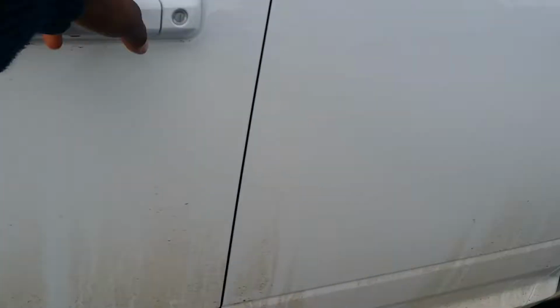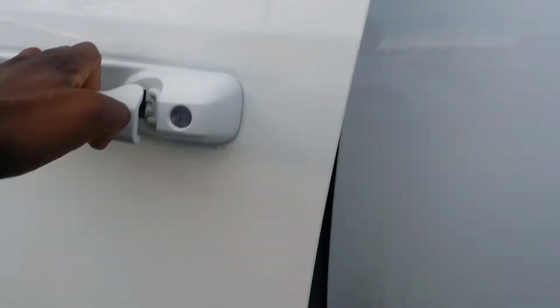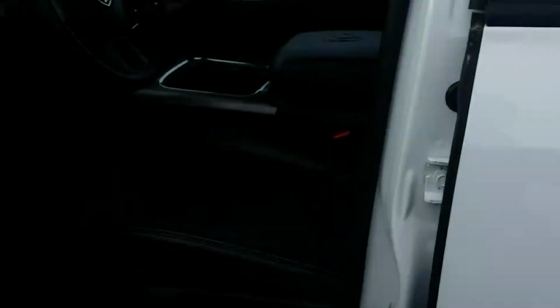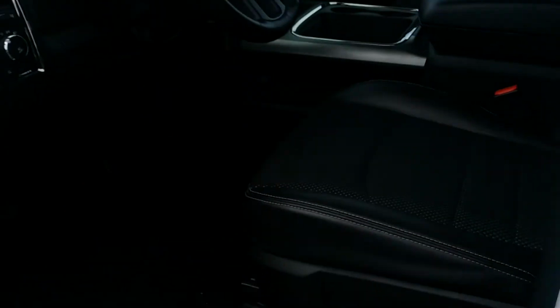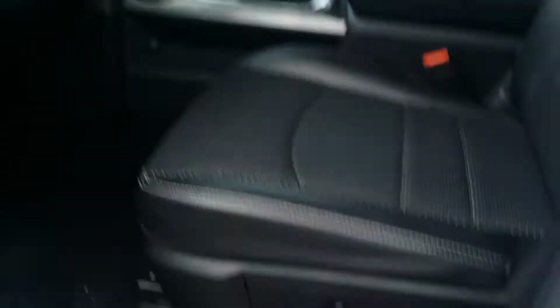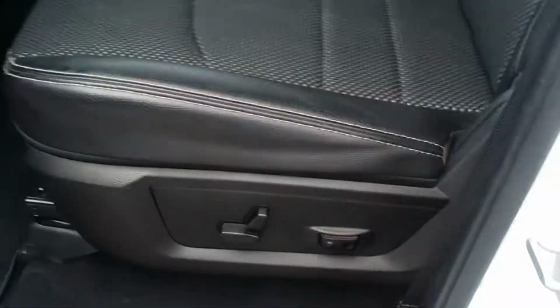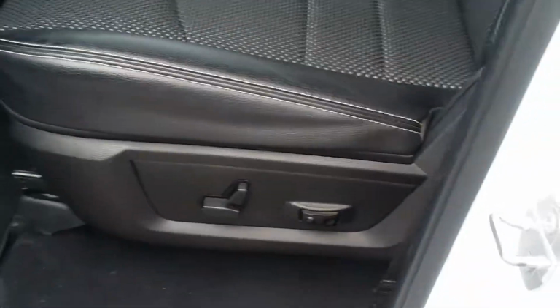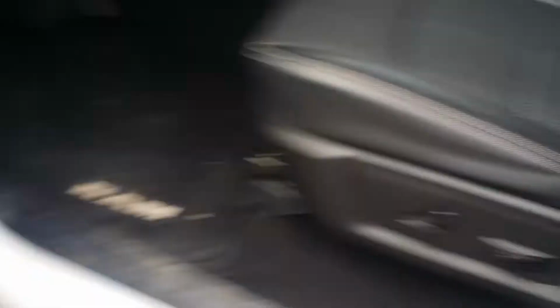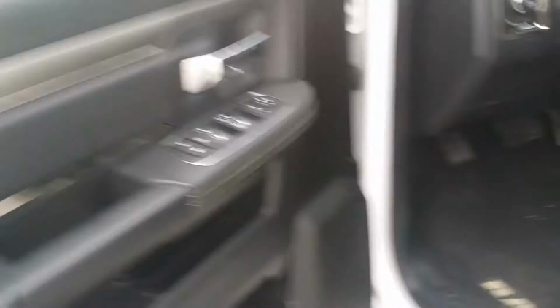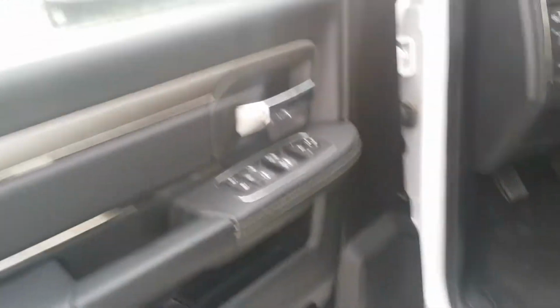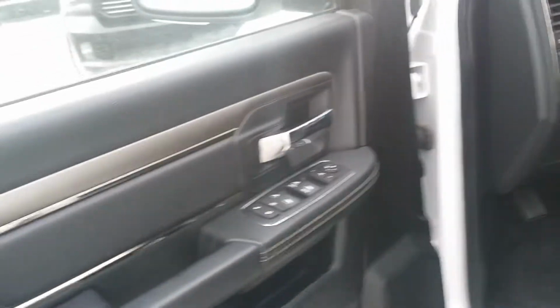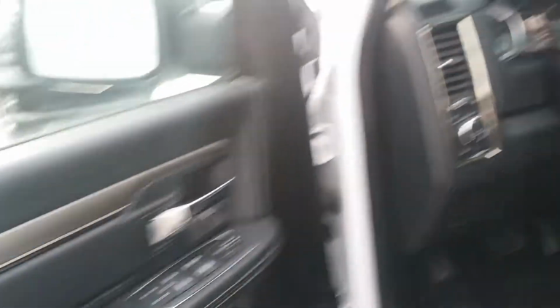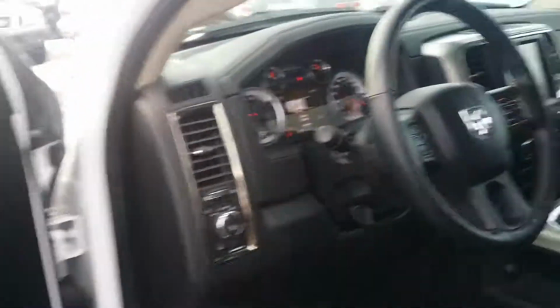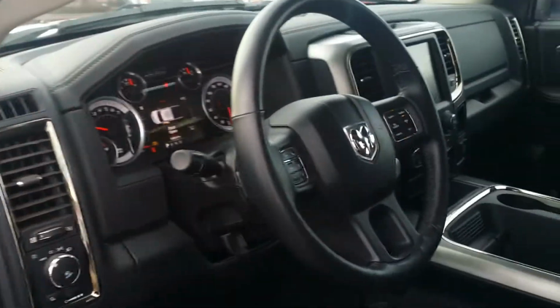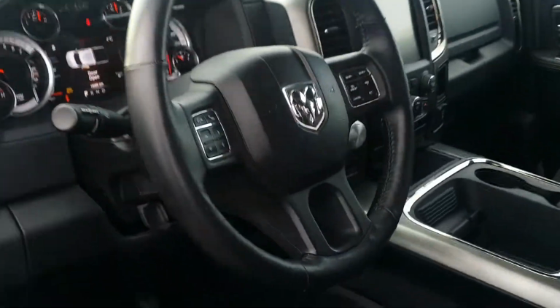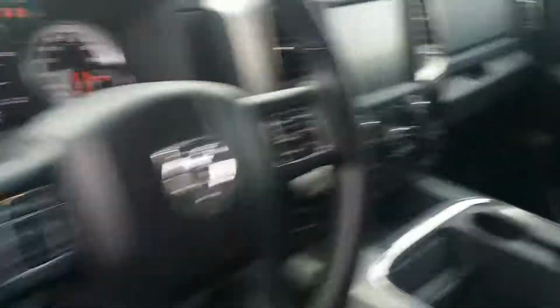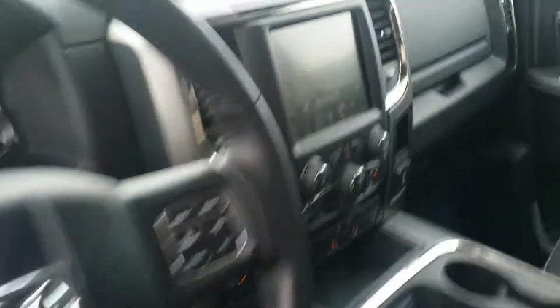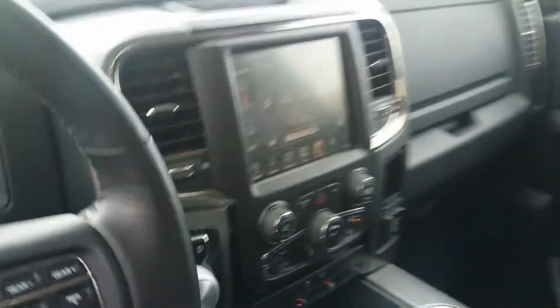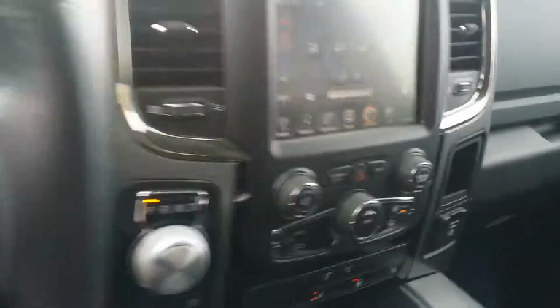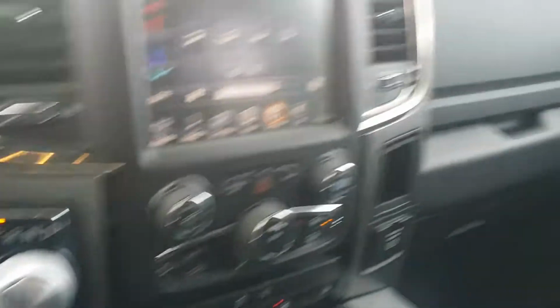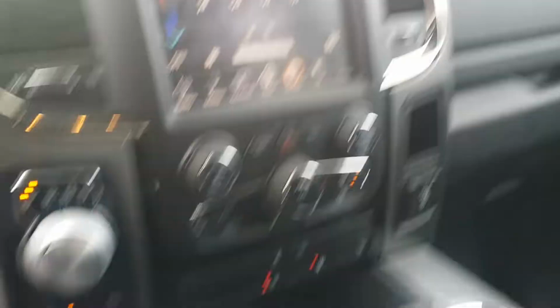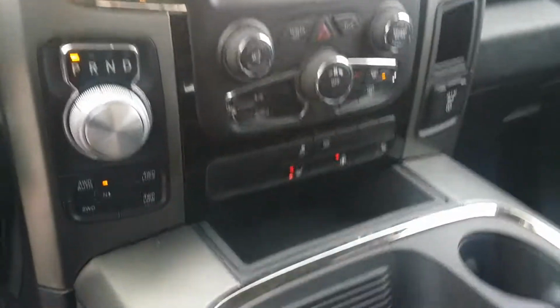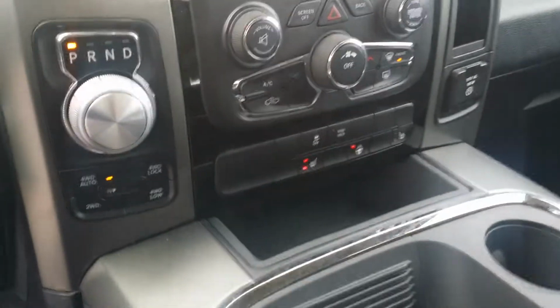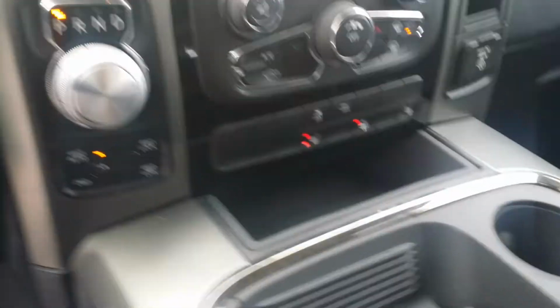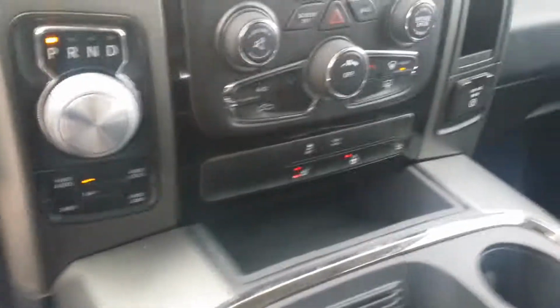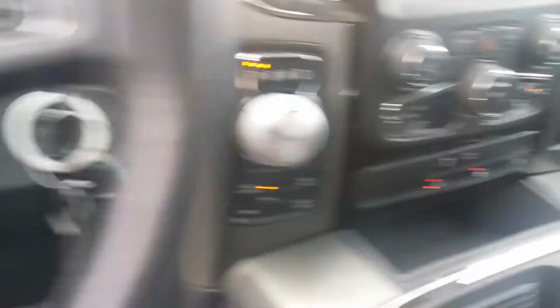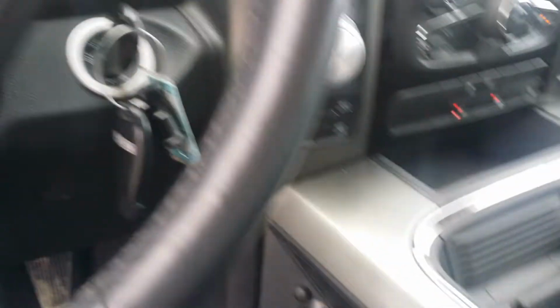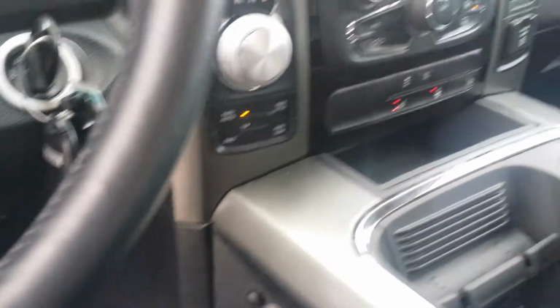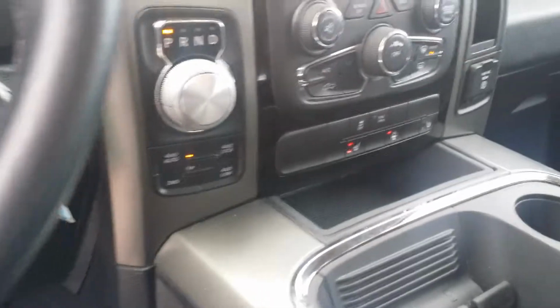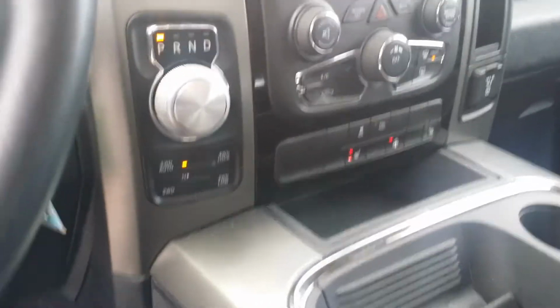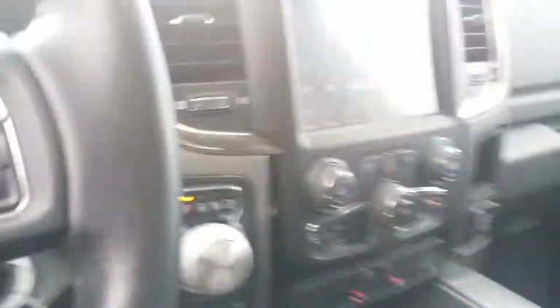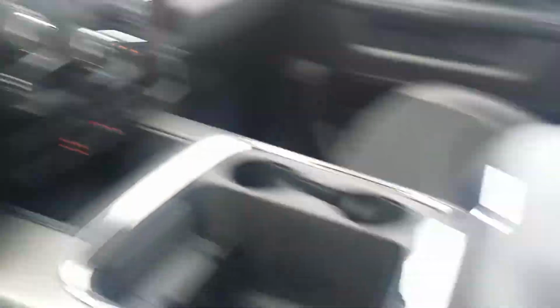This beautiful Ram is in awesome condition. You have power locks, power windows, power mirrors, and everything like that. It also gives you a backup camera, heated seats, heated steering wheel, and all those fun features.